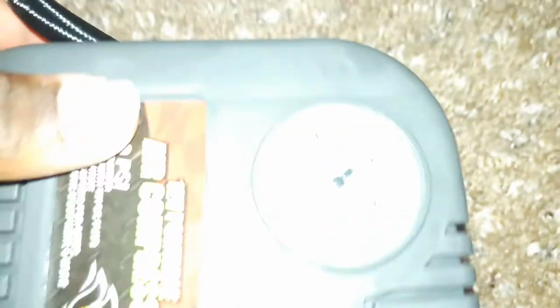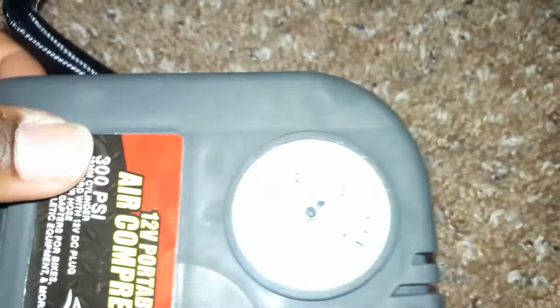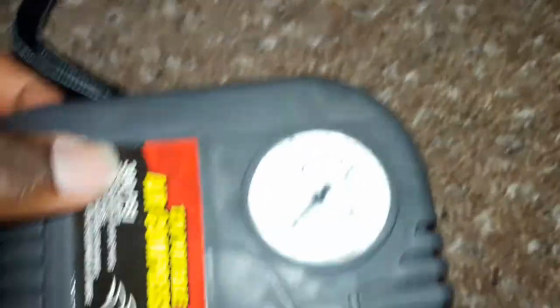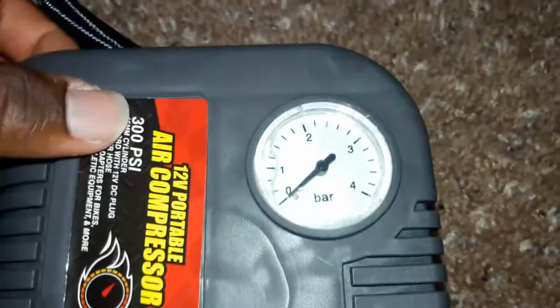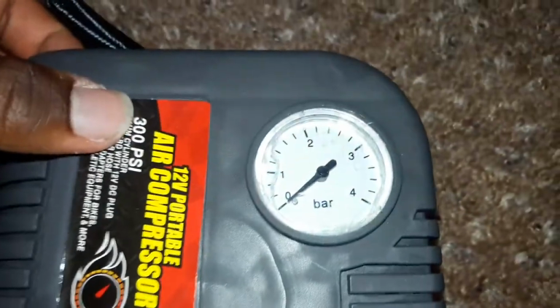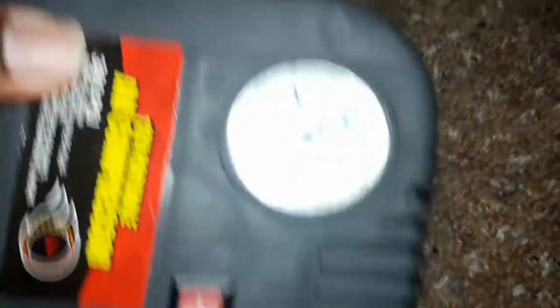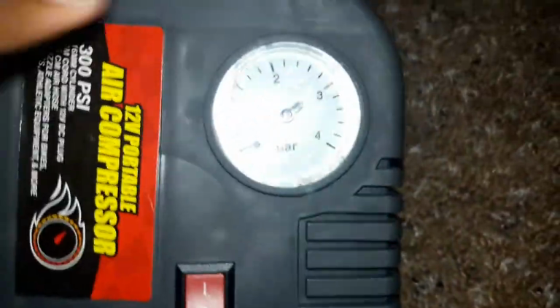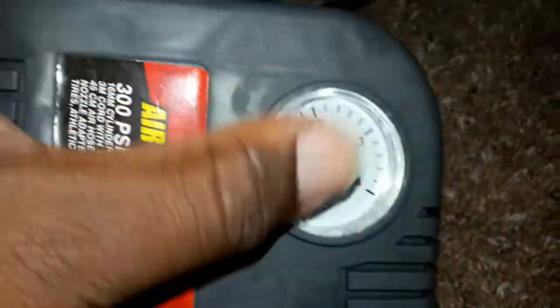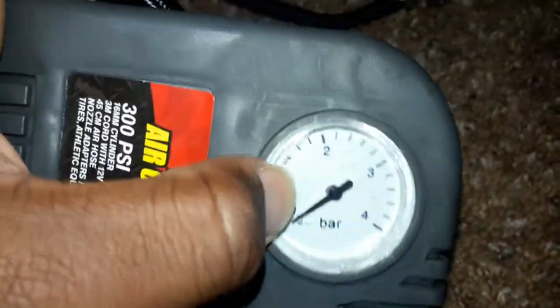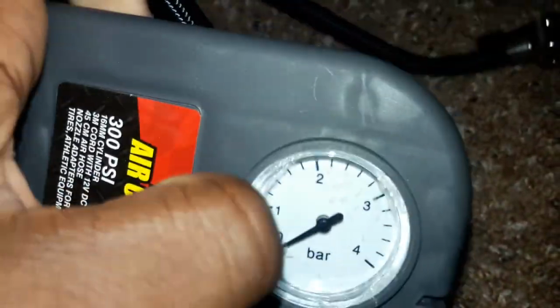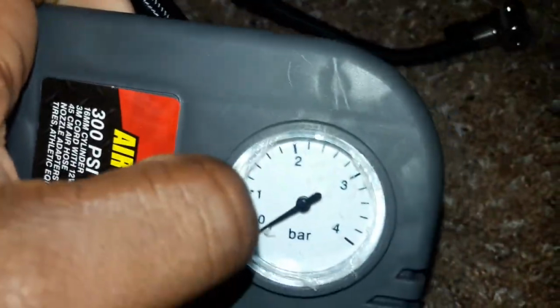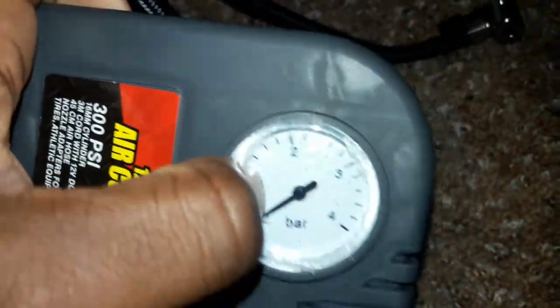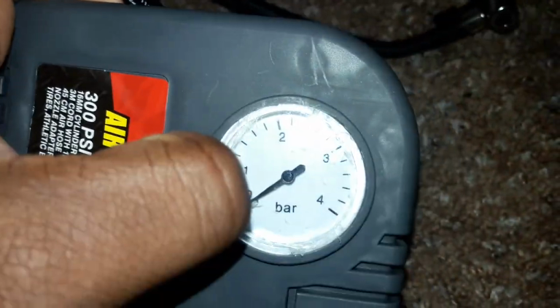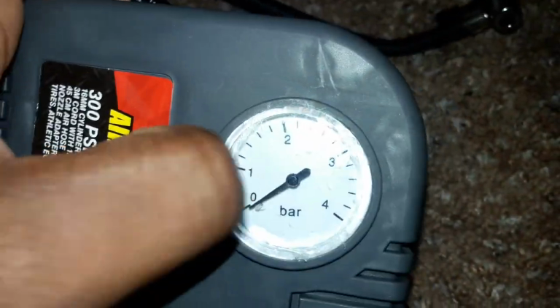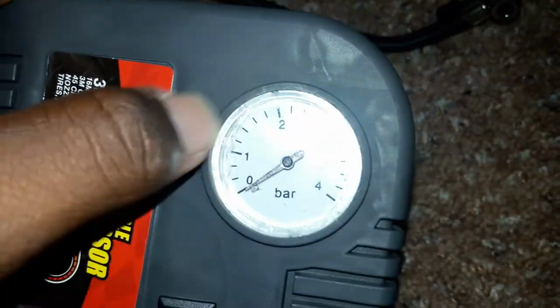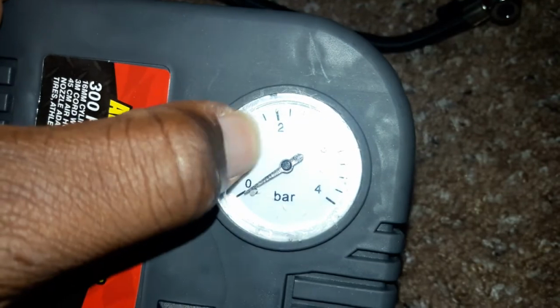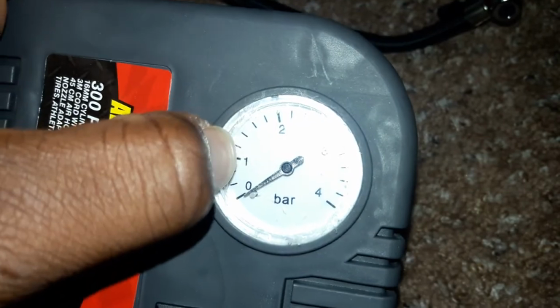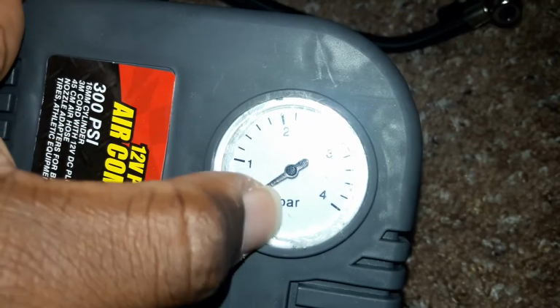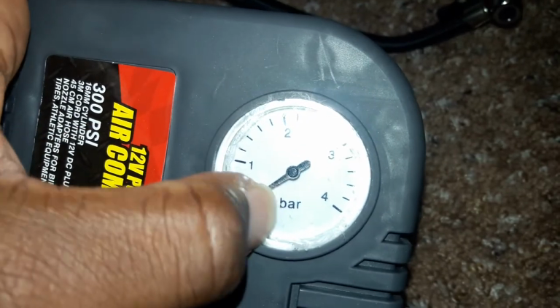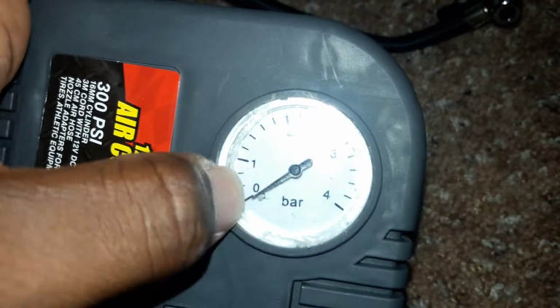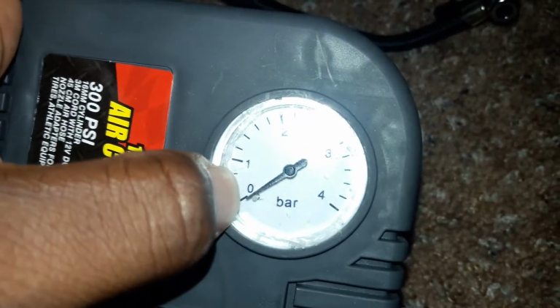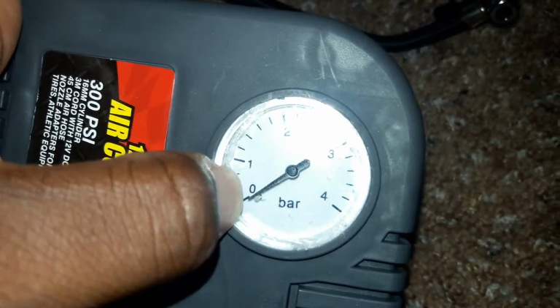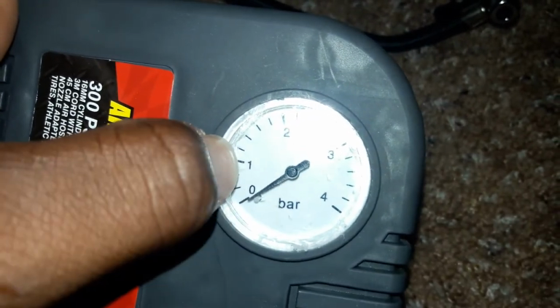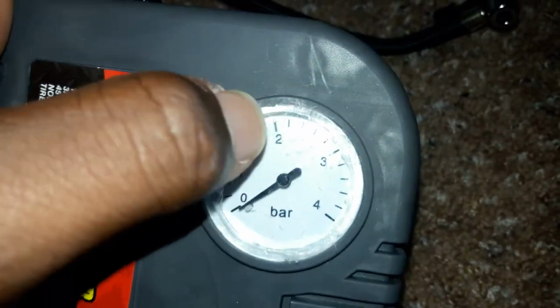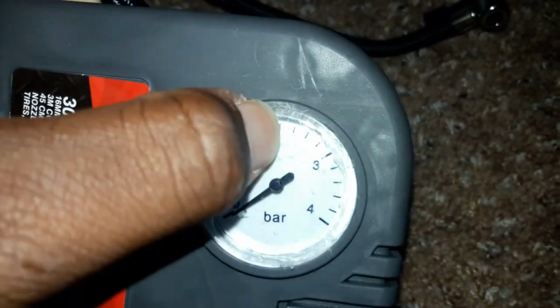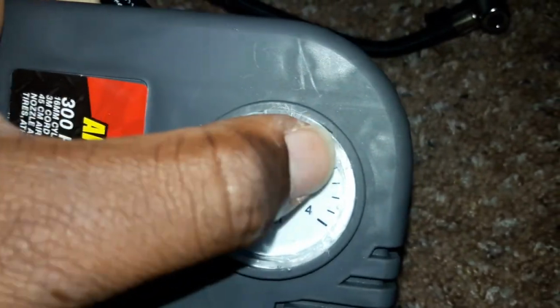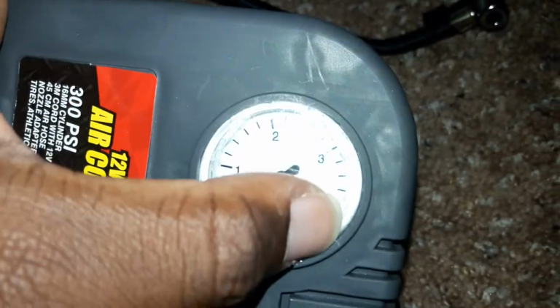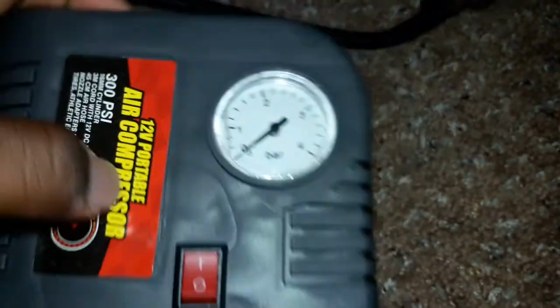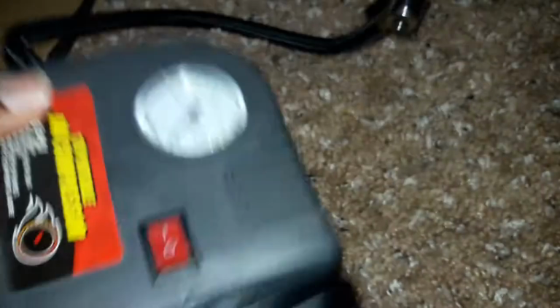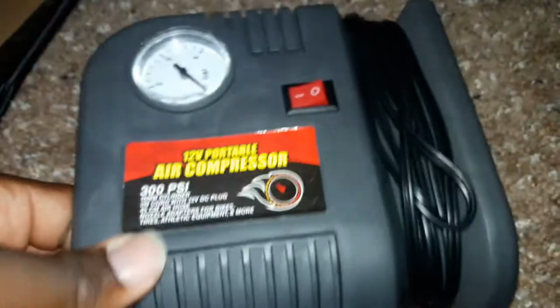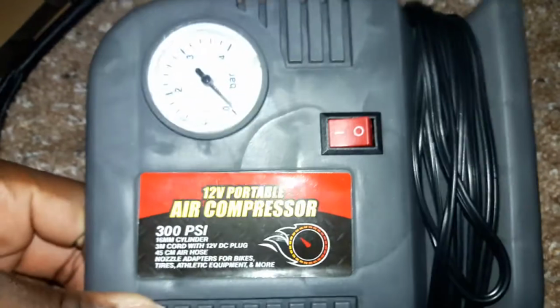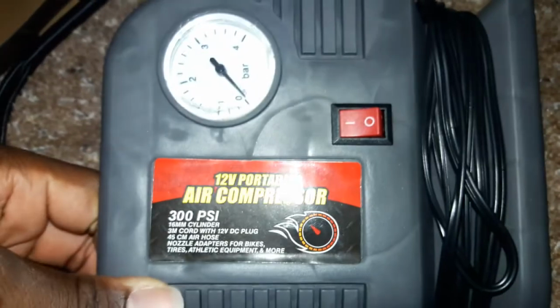All right, this is as much as I got off. The gauge reads 0, 1, 2, 3, 4 — simple as that.